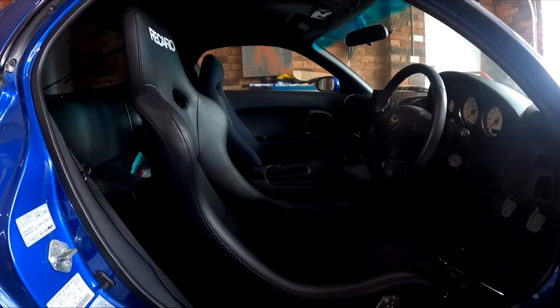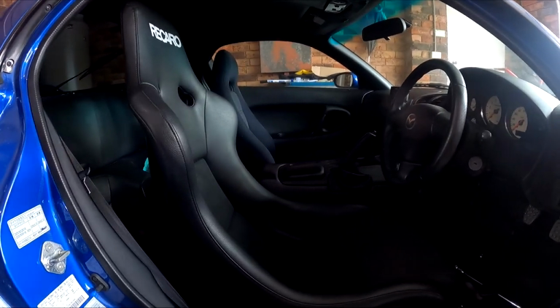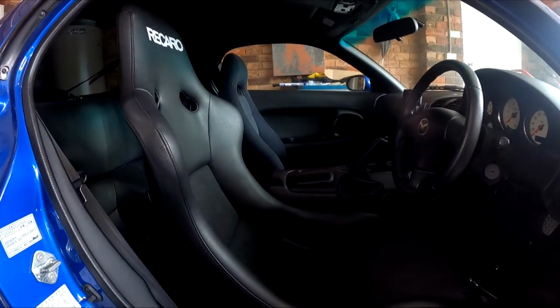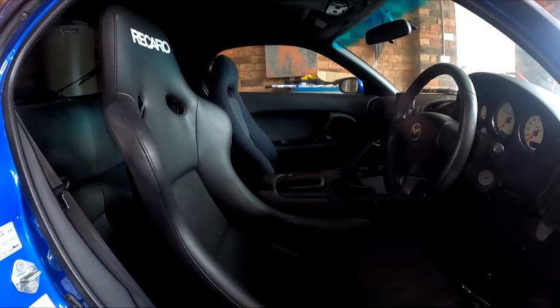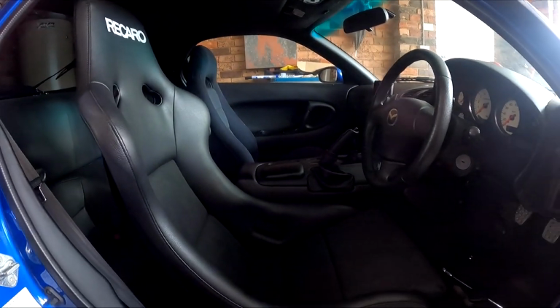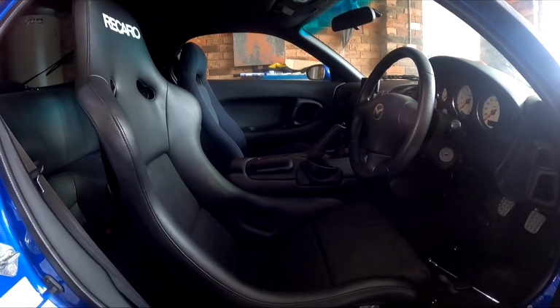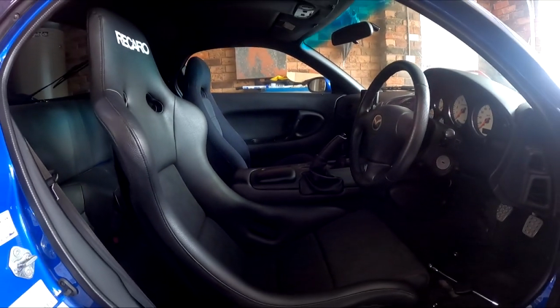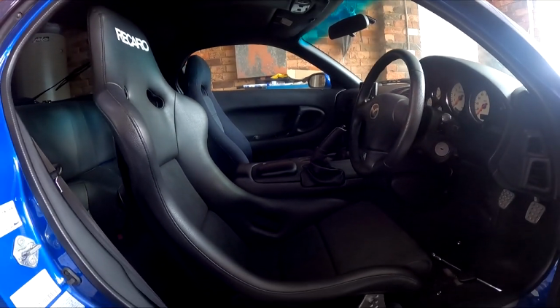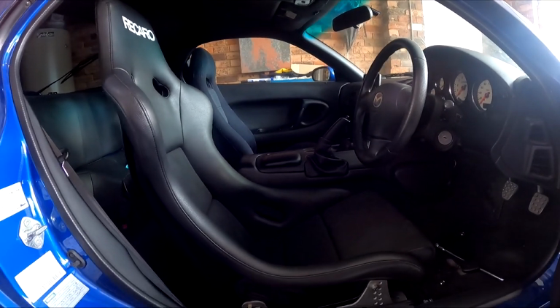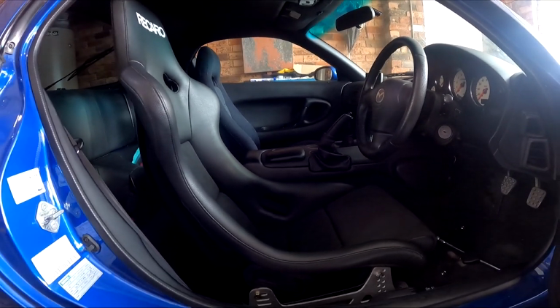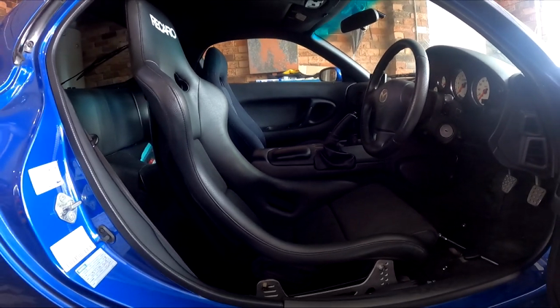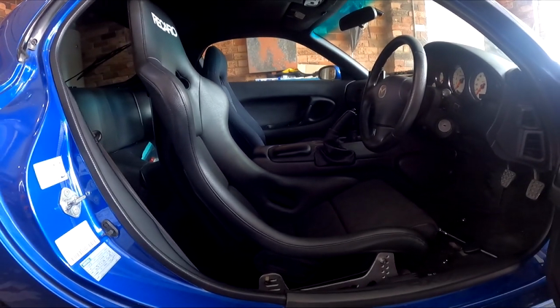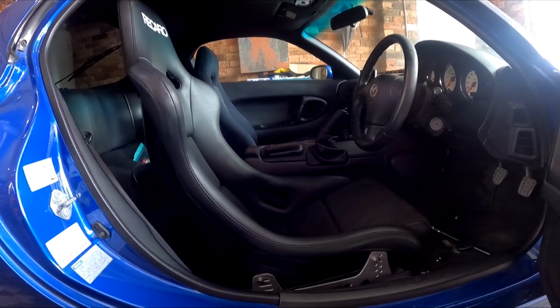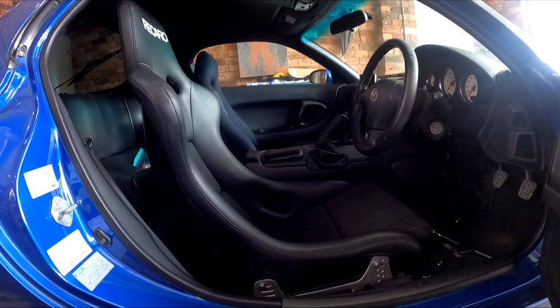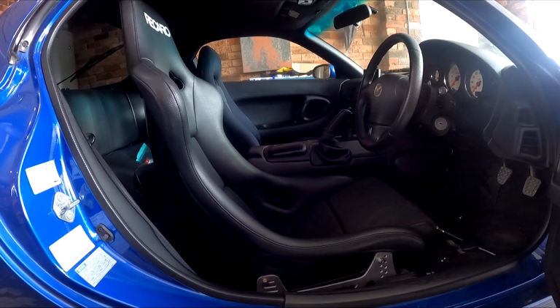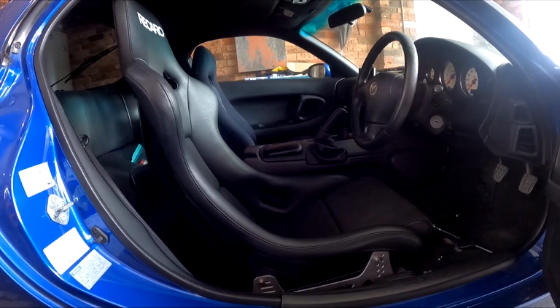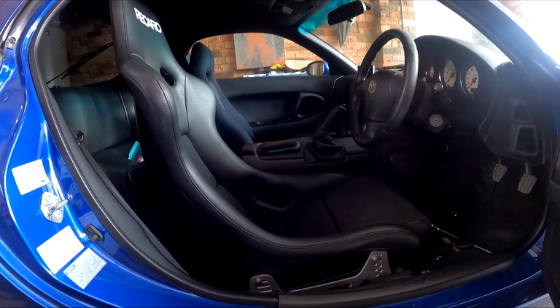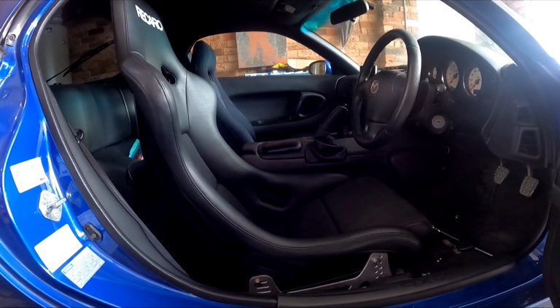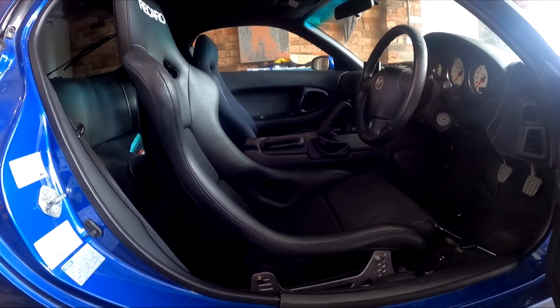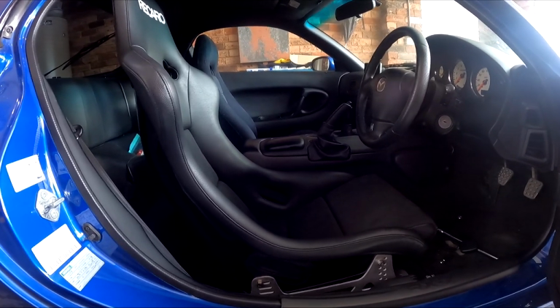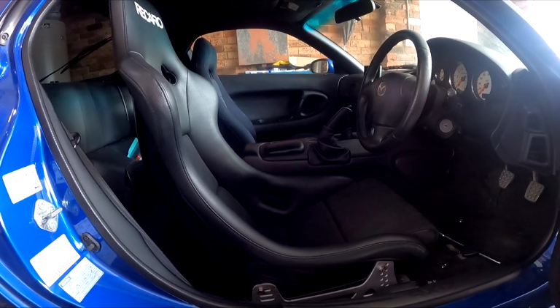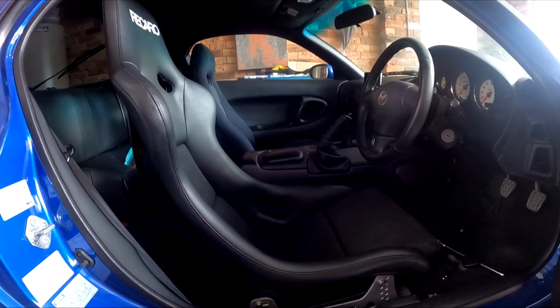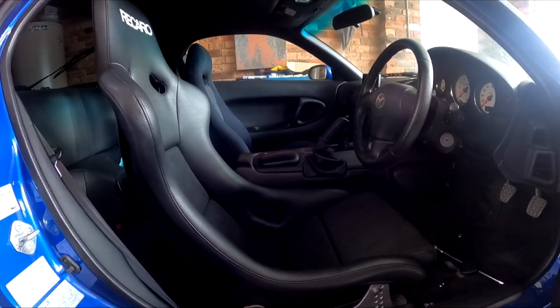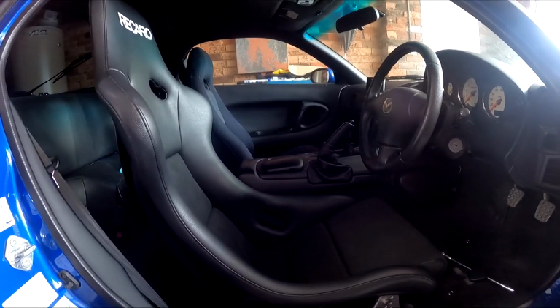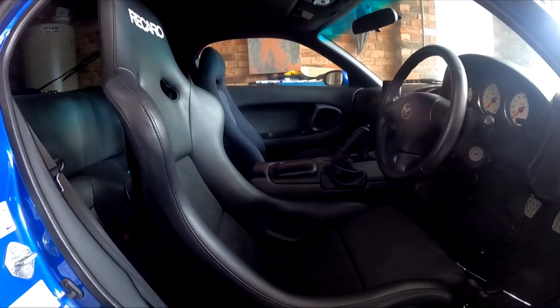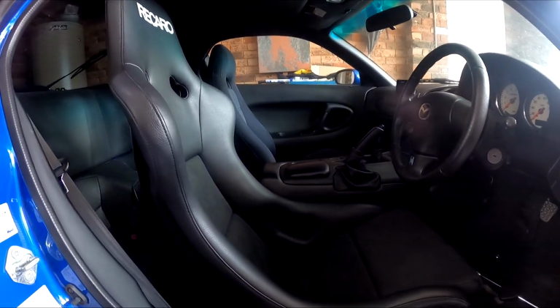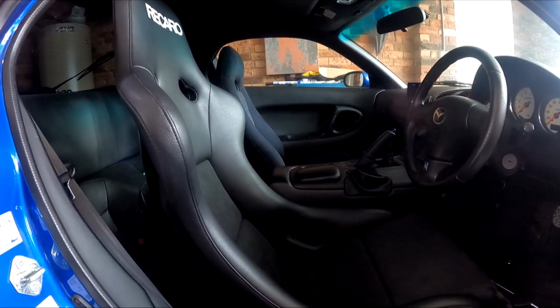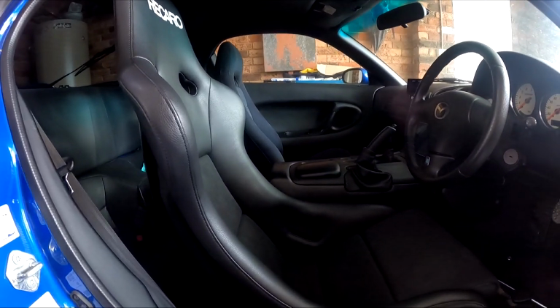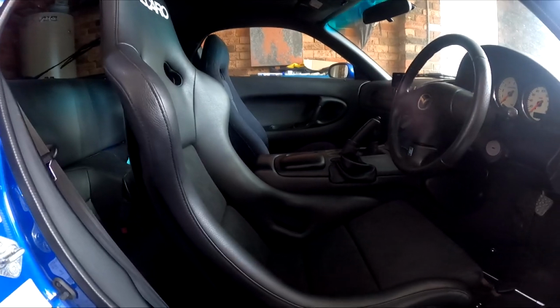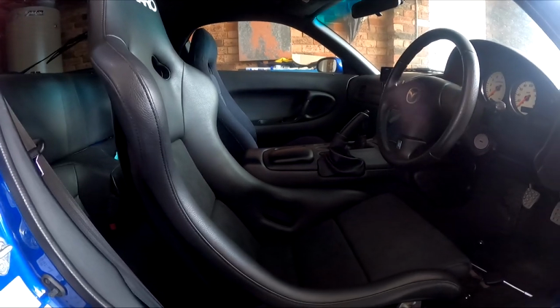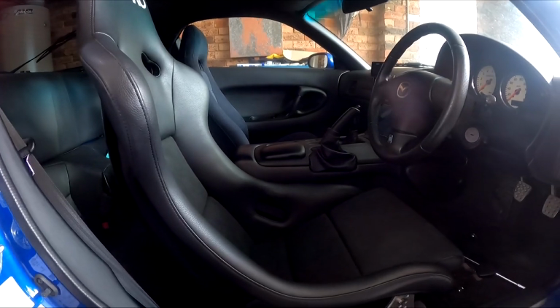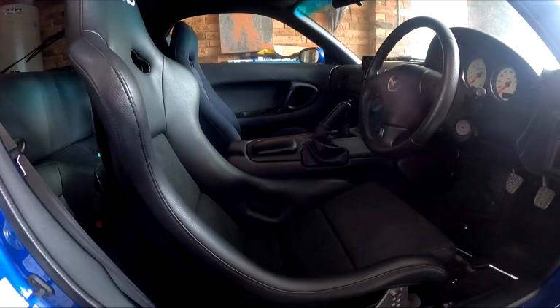That's the first fit-up done and I'm really happy with how it's turned out. This is in the best driving position for me — I like to sit slightly lower than stock, and this is in that position.